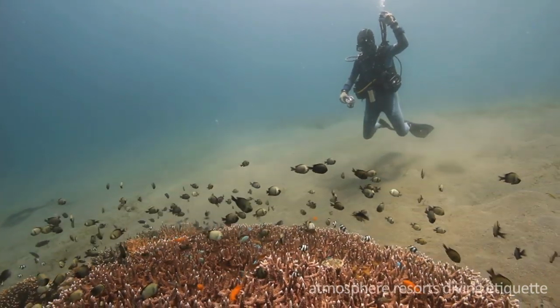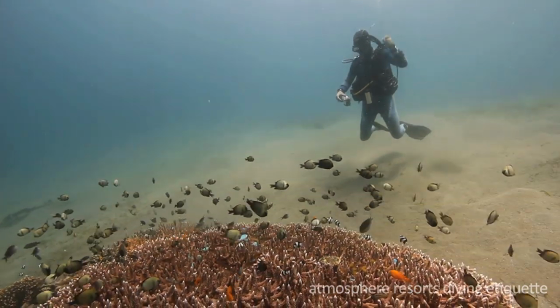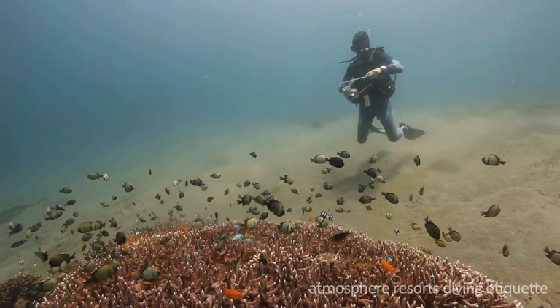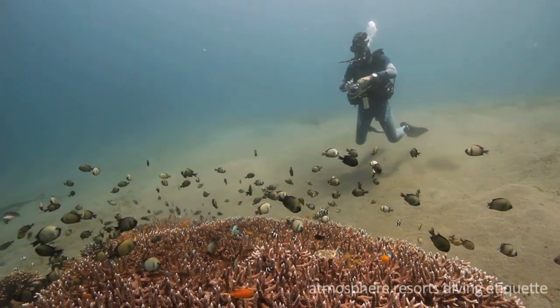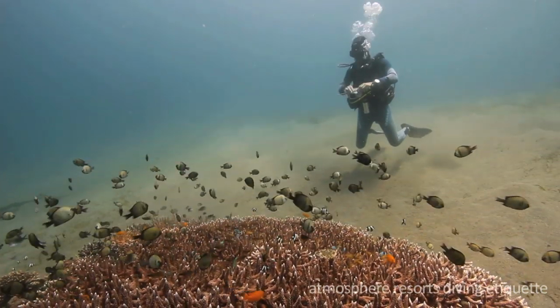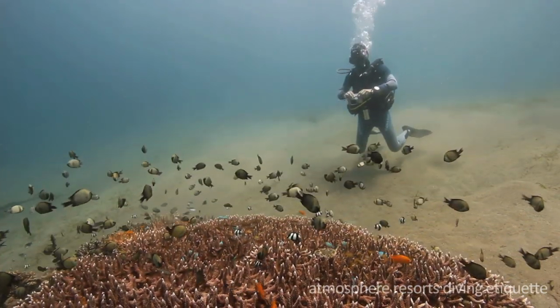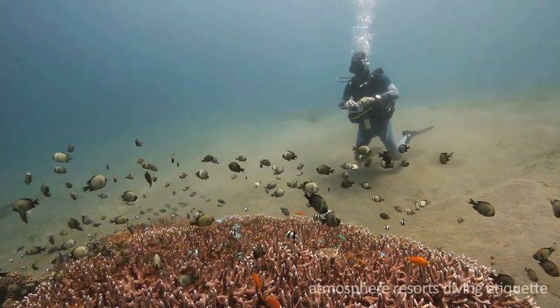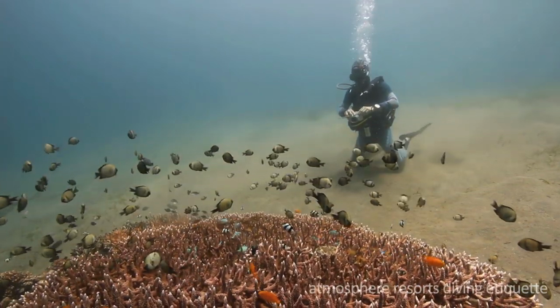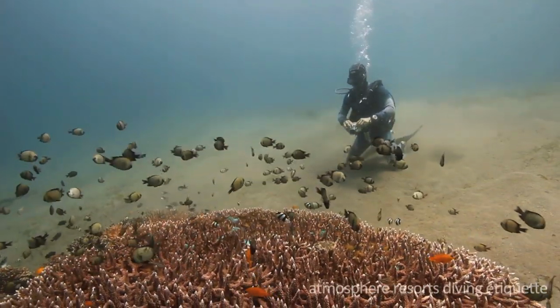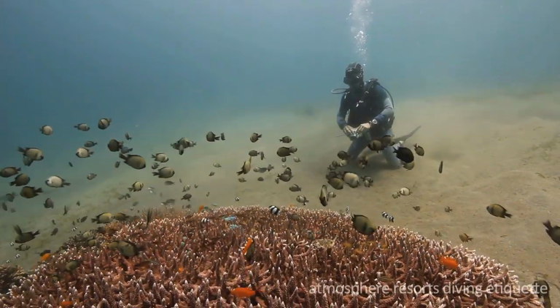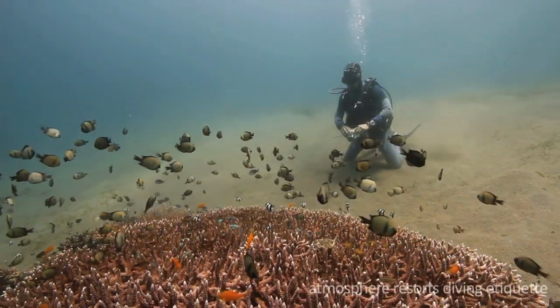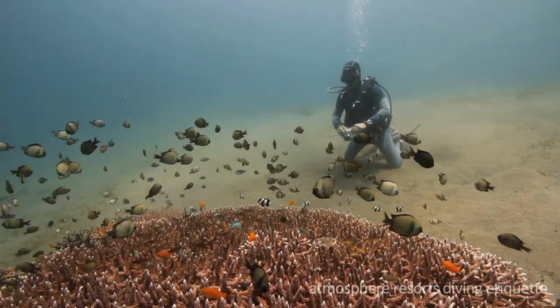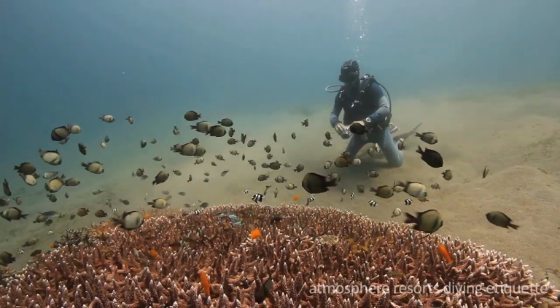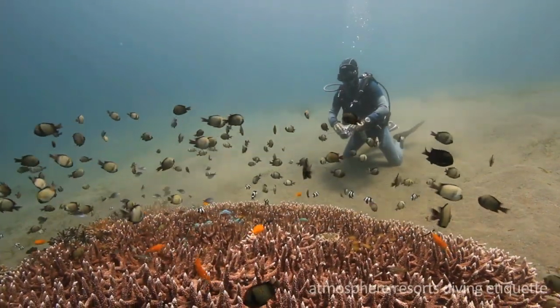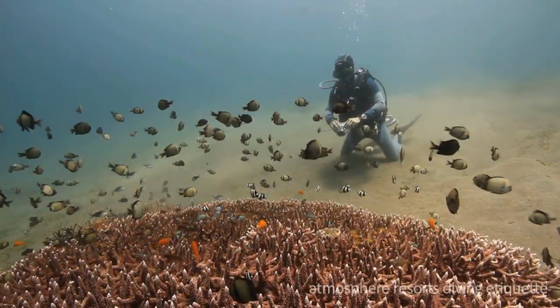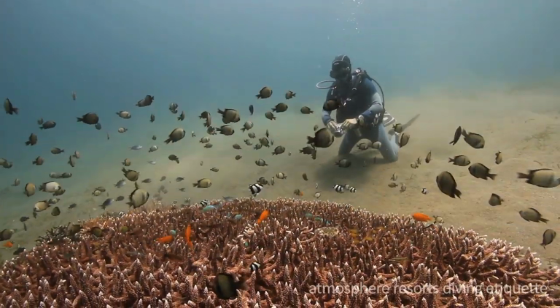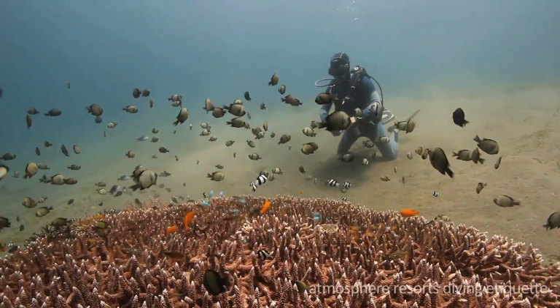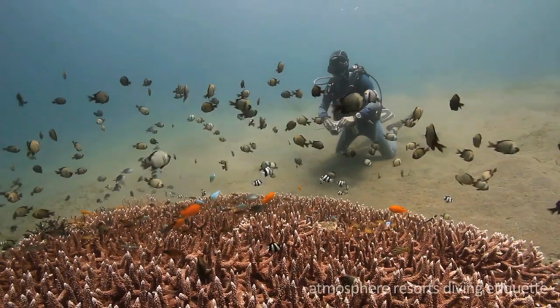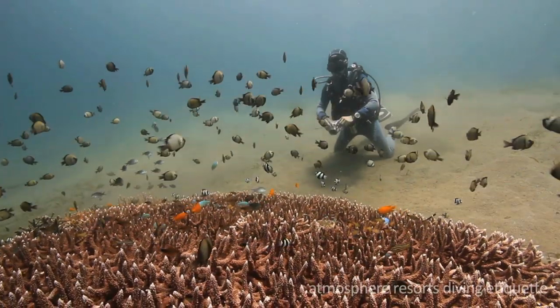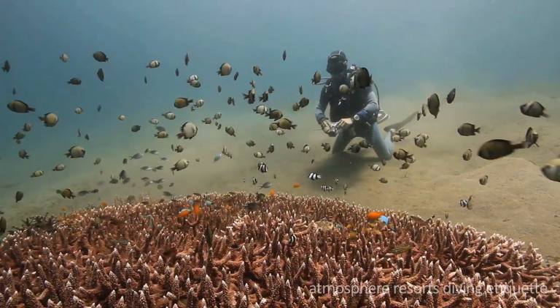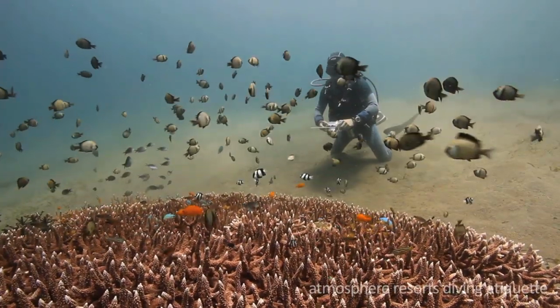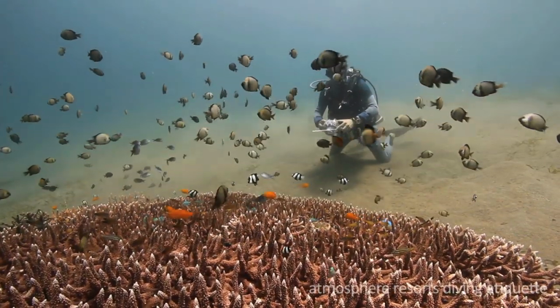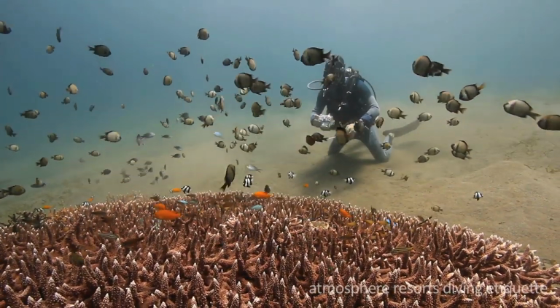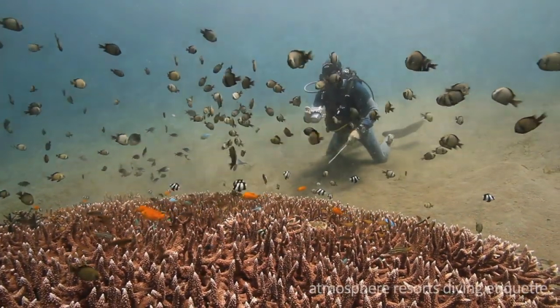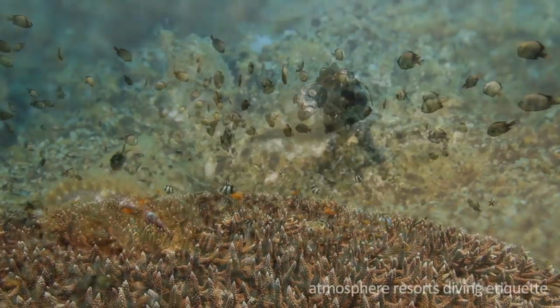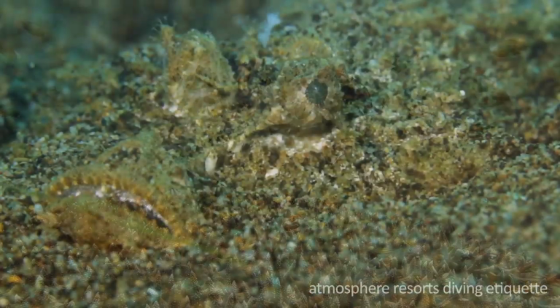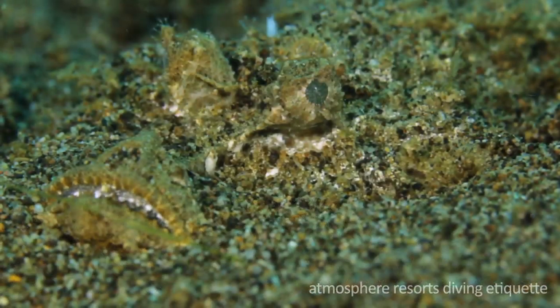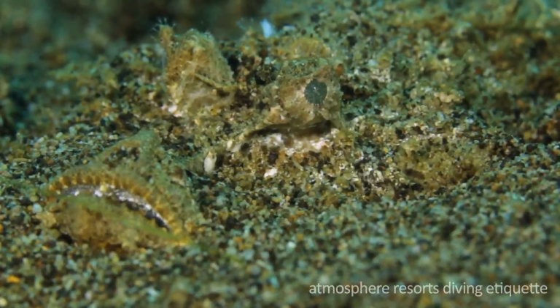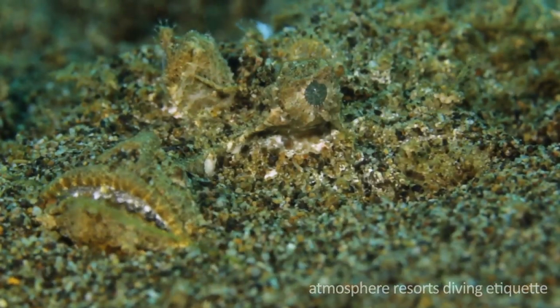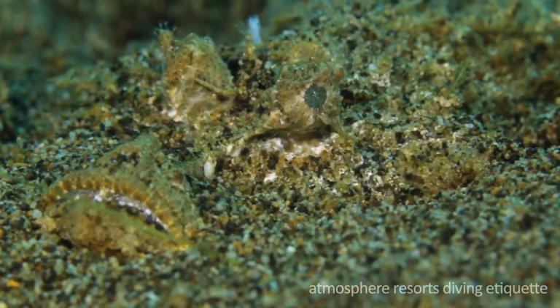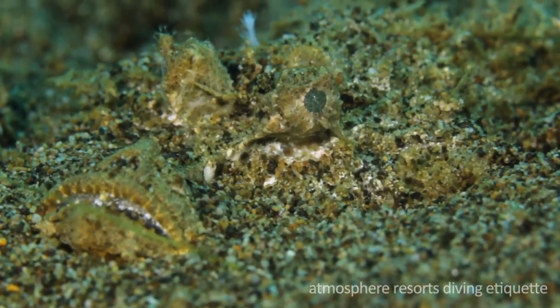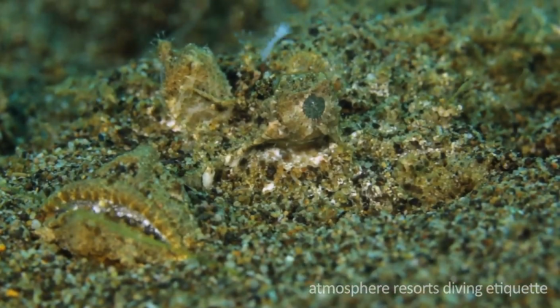Sitting down on a sandy bottom is okay, as long as you make sure there's nothing underneath the sand. For many creatures, this is their home, and some — like the spiny devil fish — might hurt you by accident.